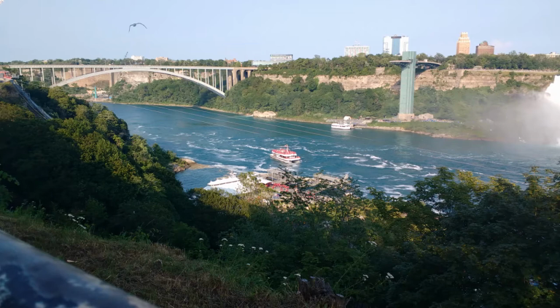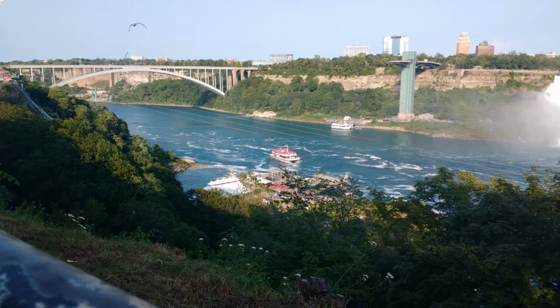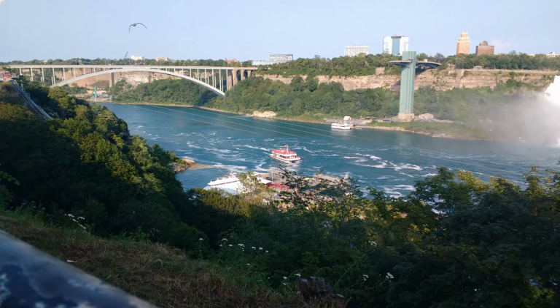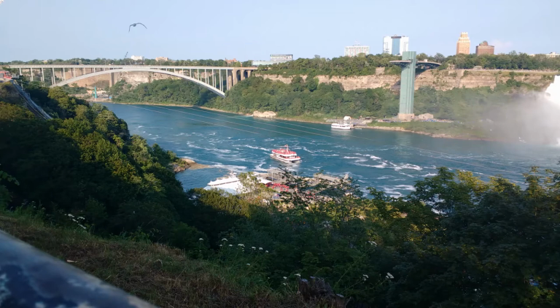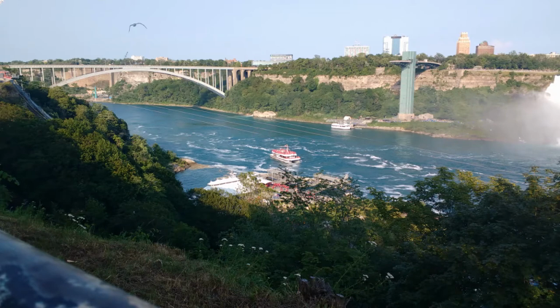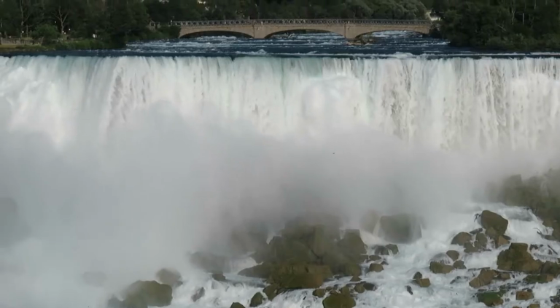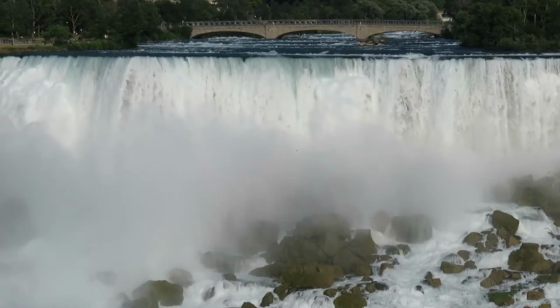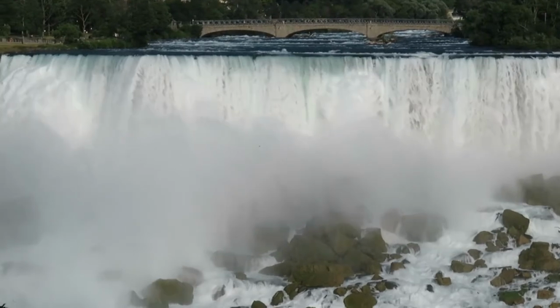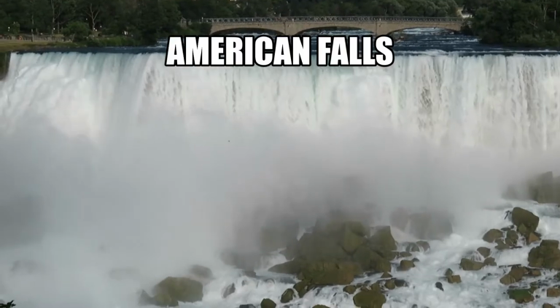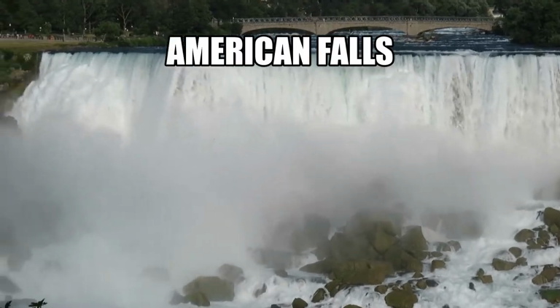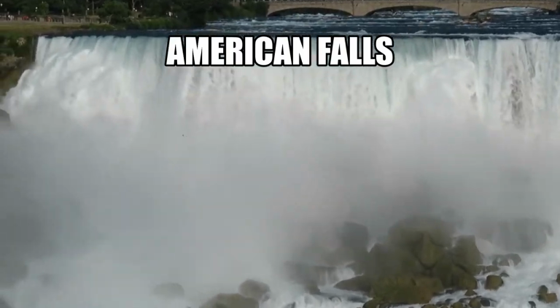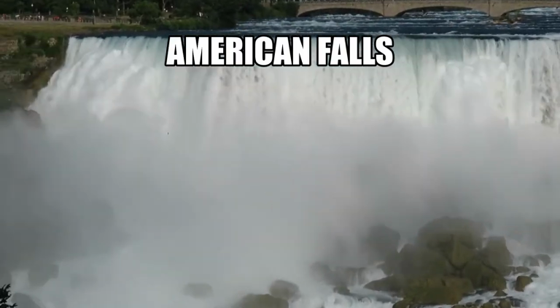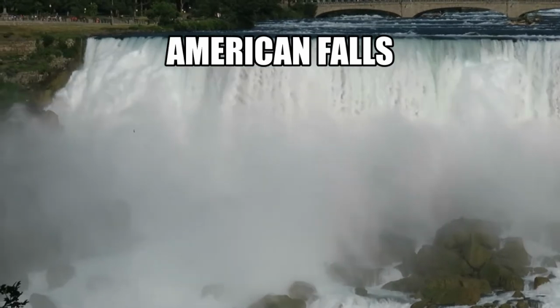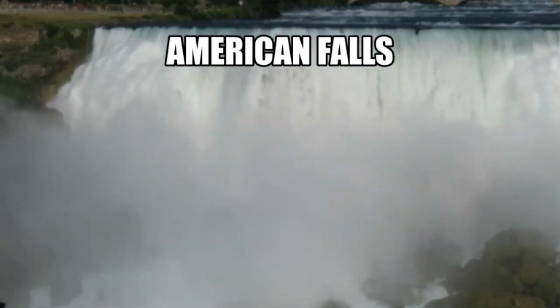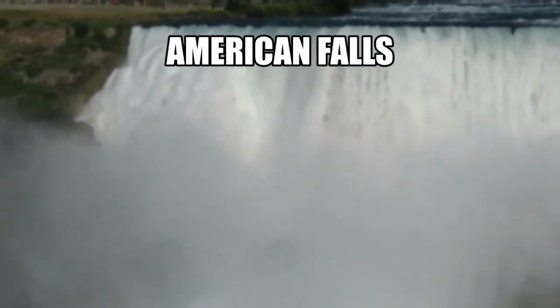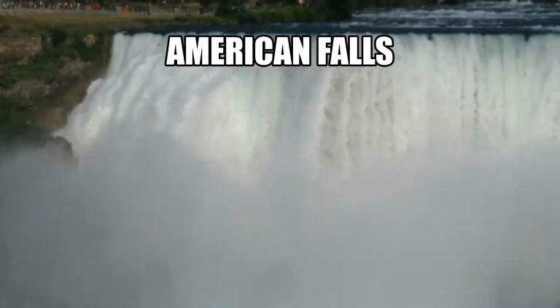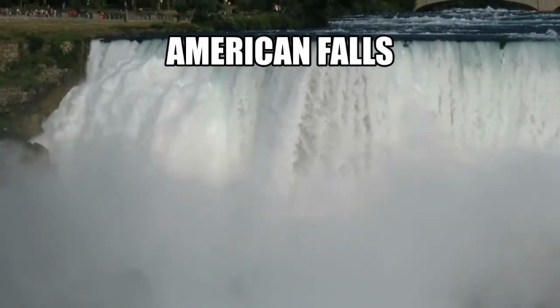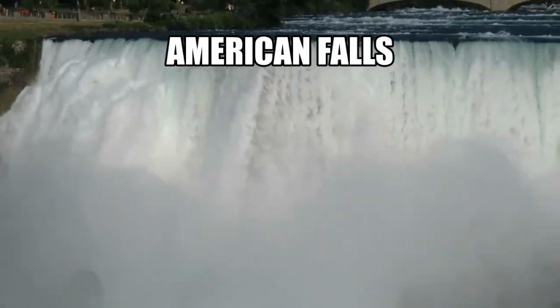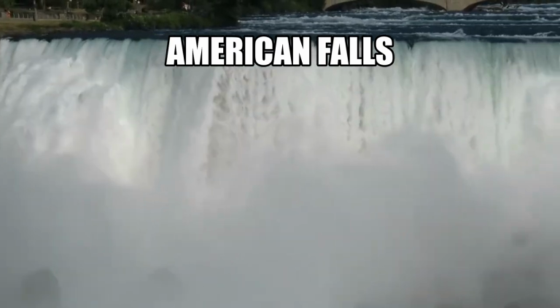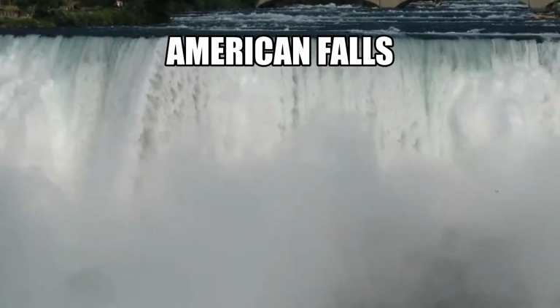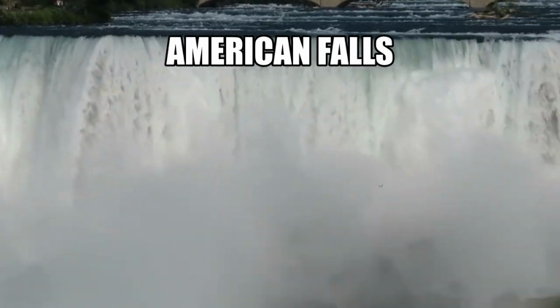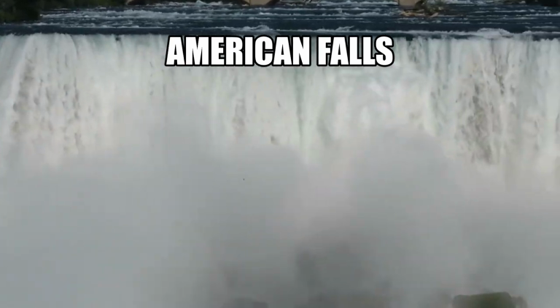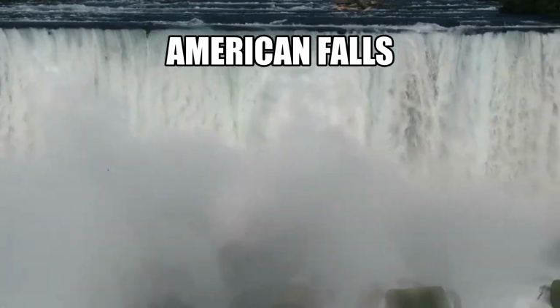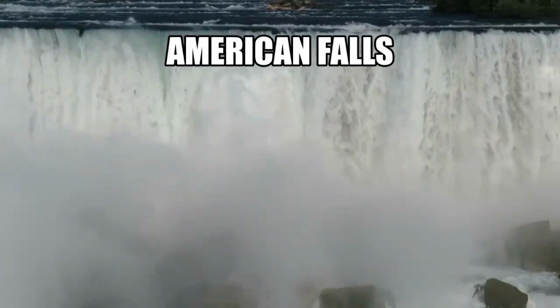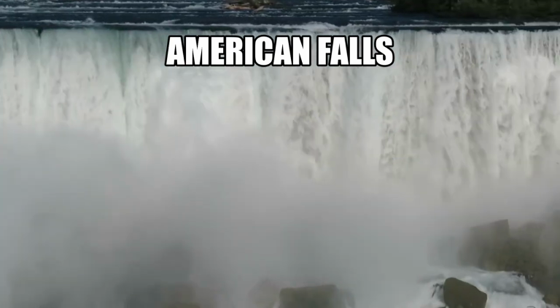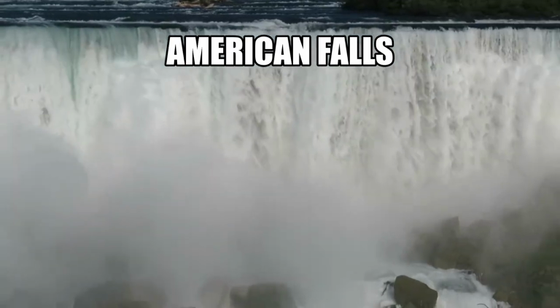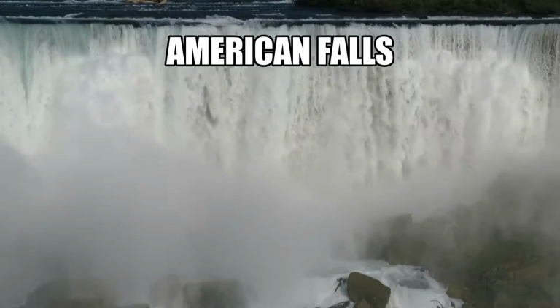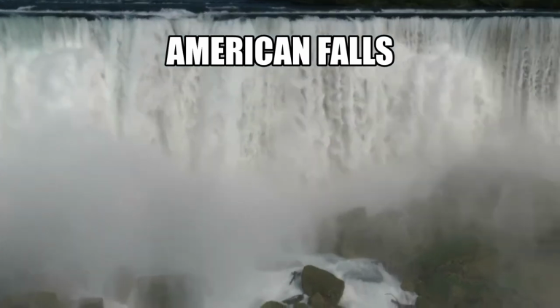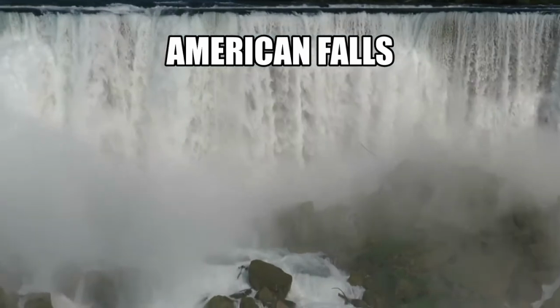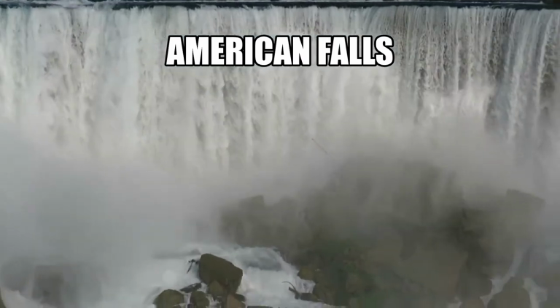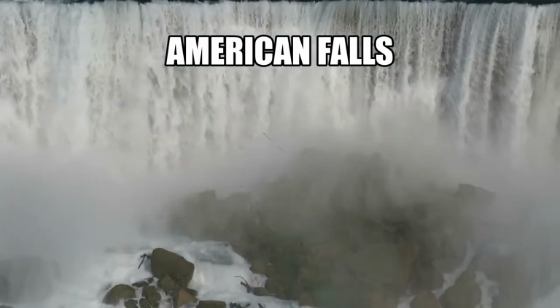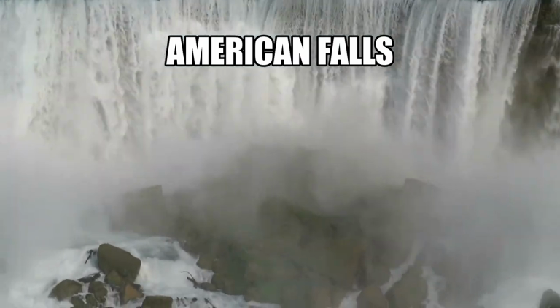Niagara Falls consists of three waterfalls. The American Falls, located on the American side of Niagara, is the second largest waterfall with a height of 34 meters and a width of 290 meters.